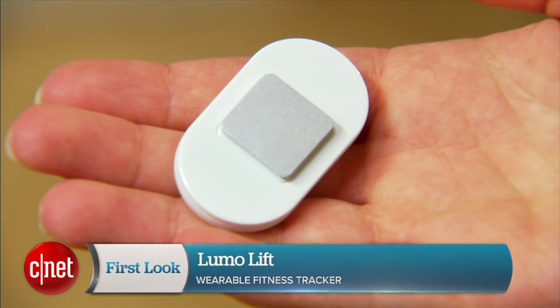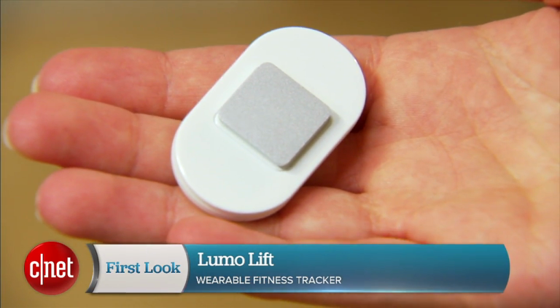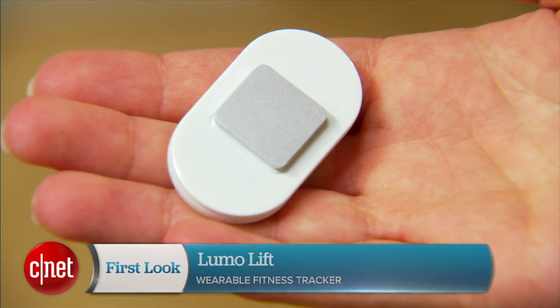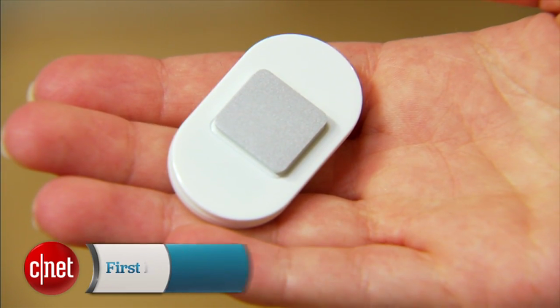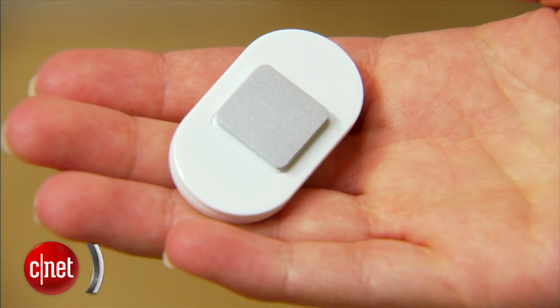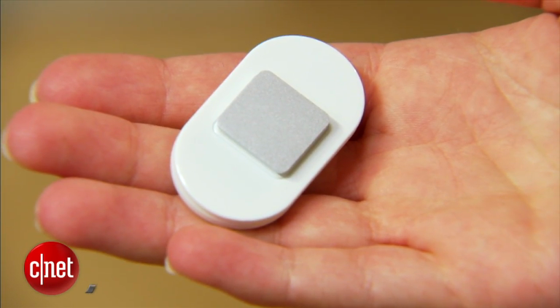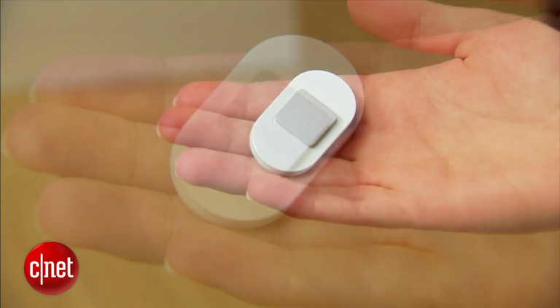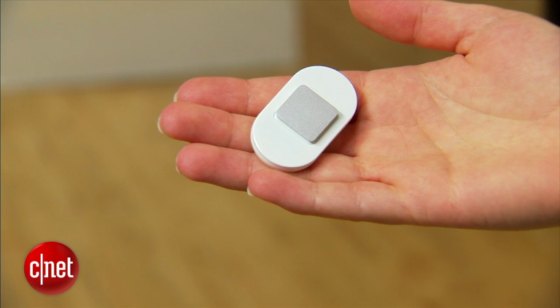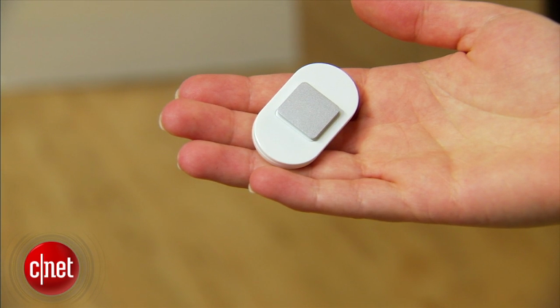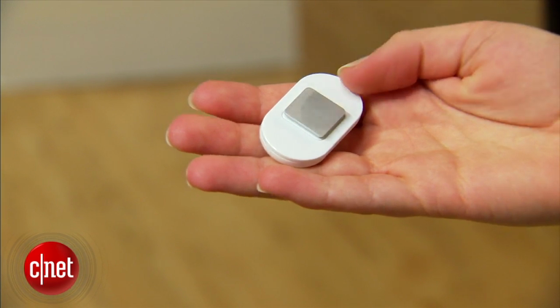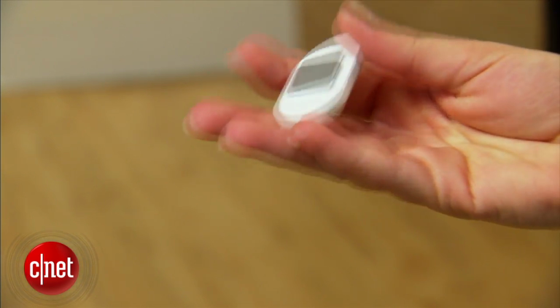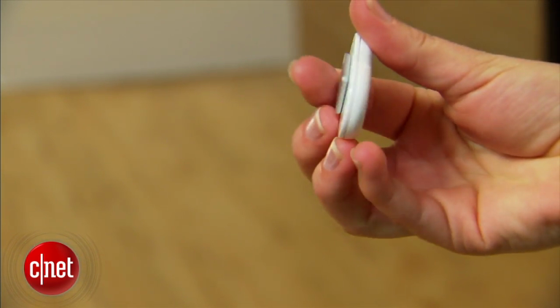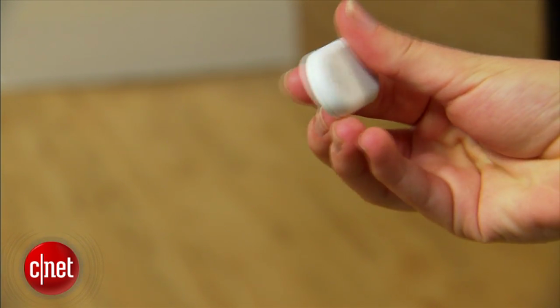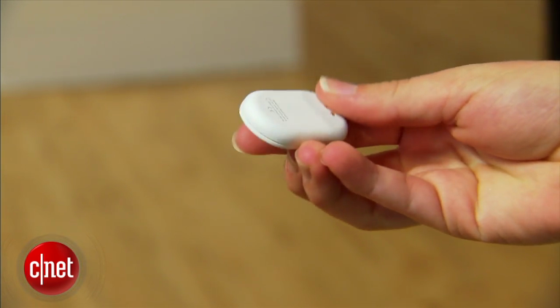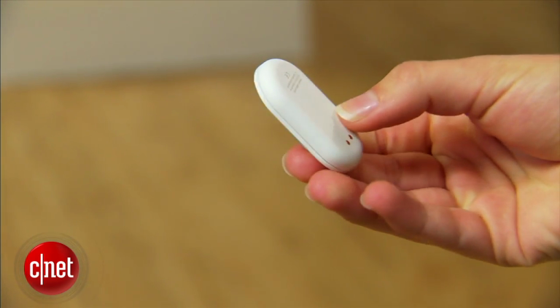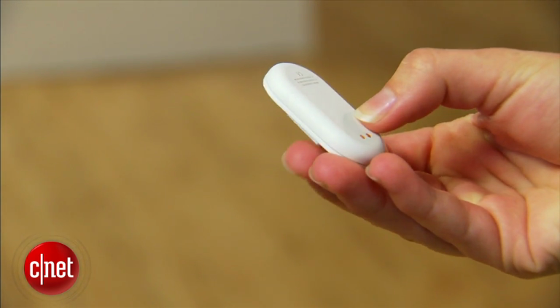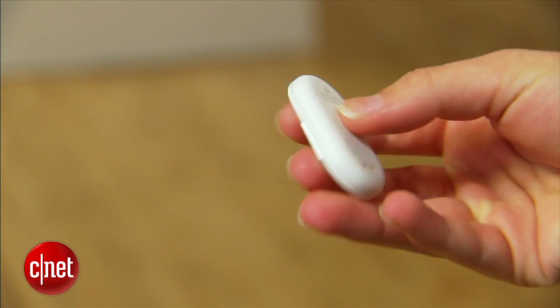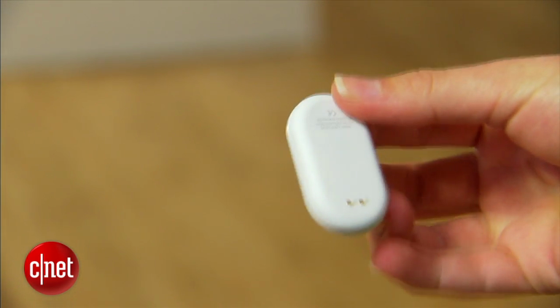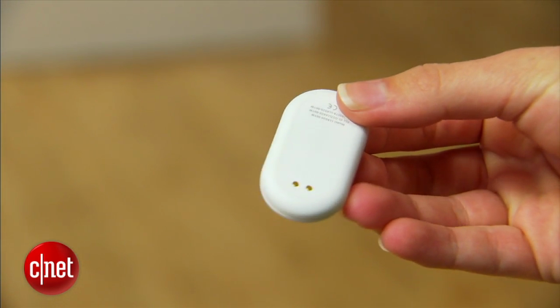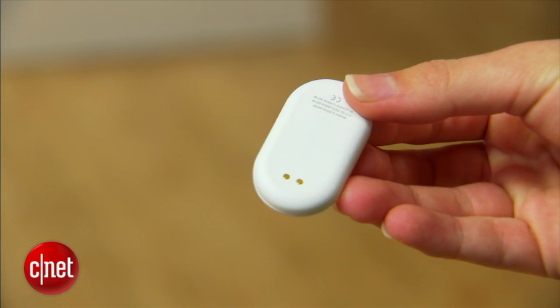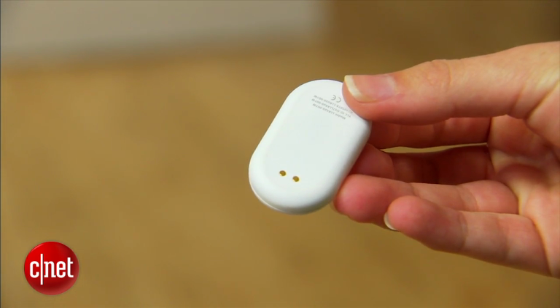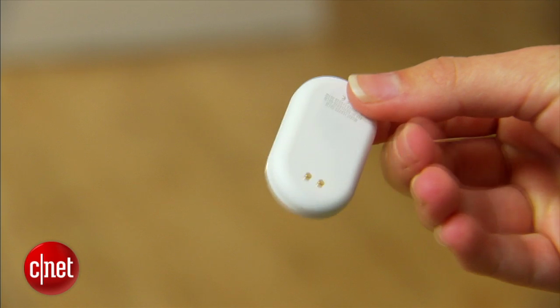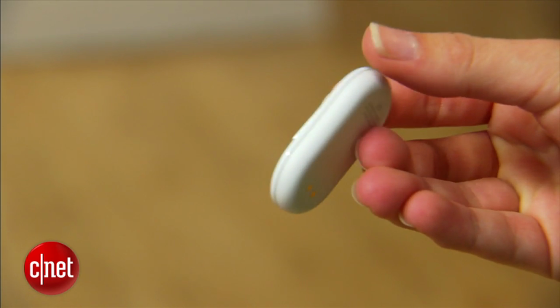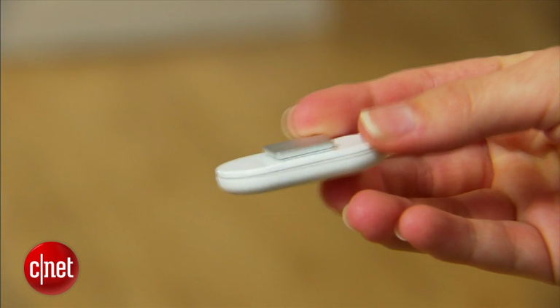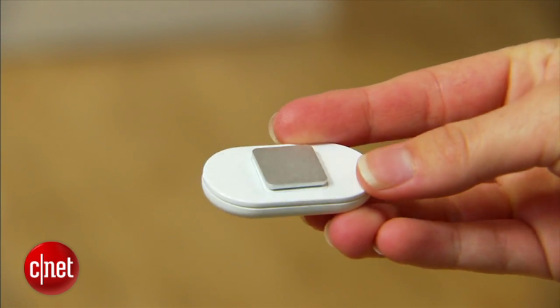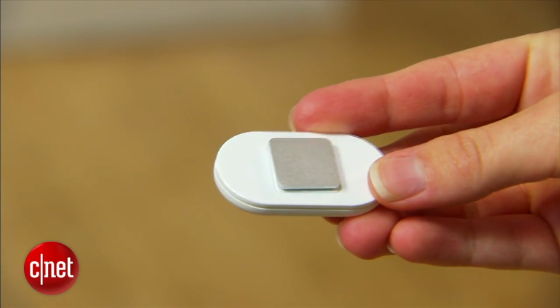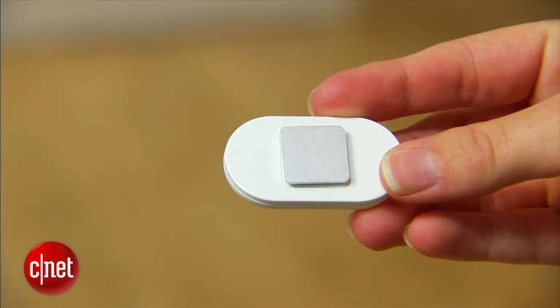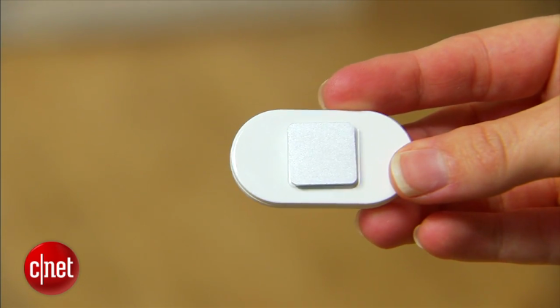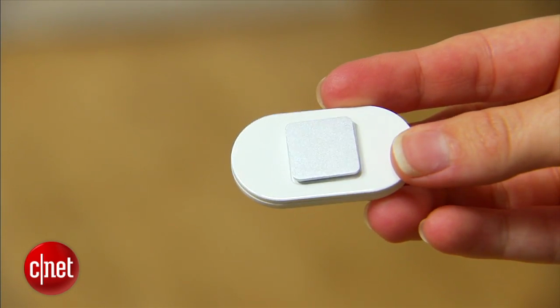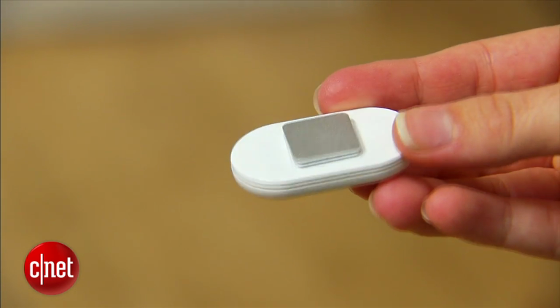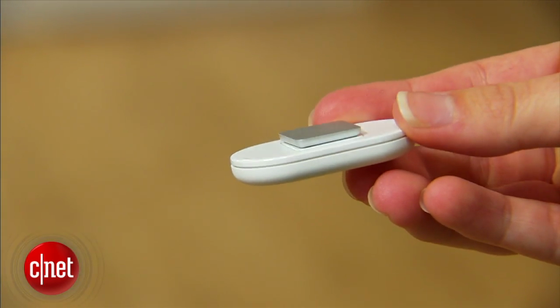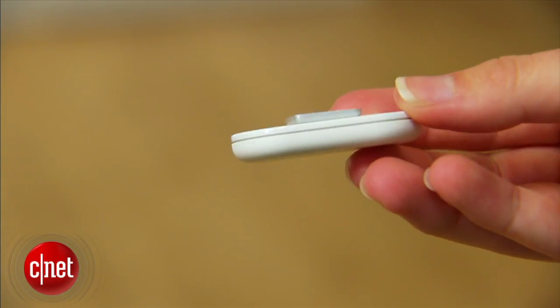Most other fitness trackers on the market only keep tabs on your movement, such as how many steps you take or how much distance you cover. The LIFT, which costs $99, does that too, but its main purpose is to pay attention to how you sit and stand.